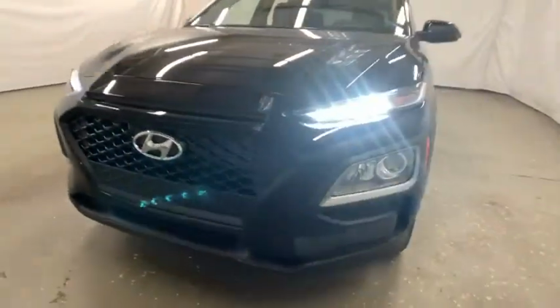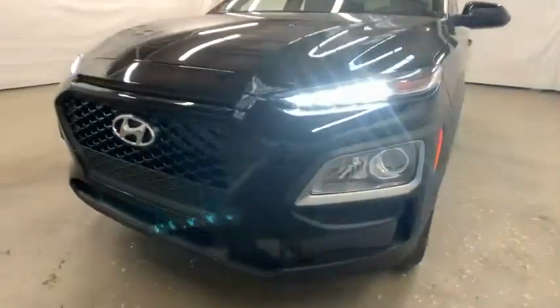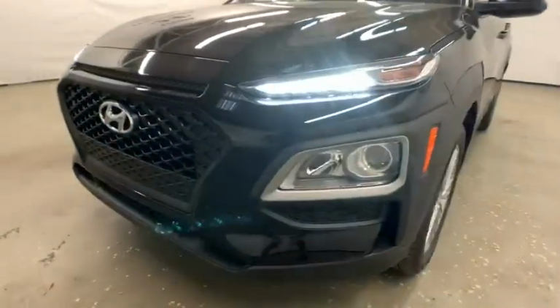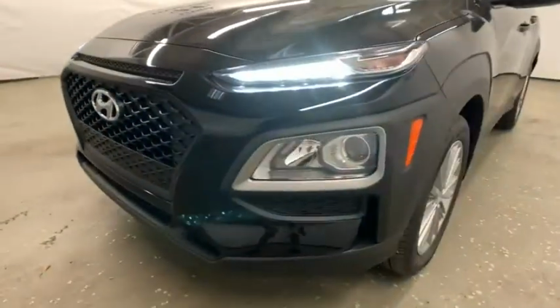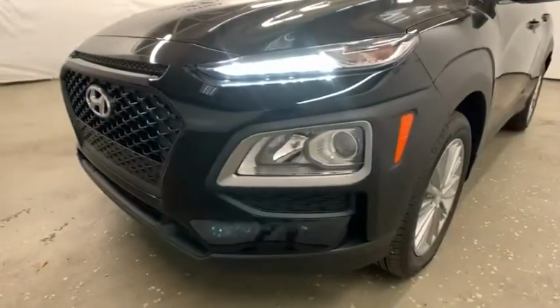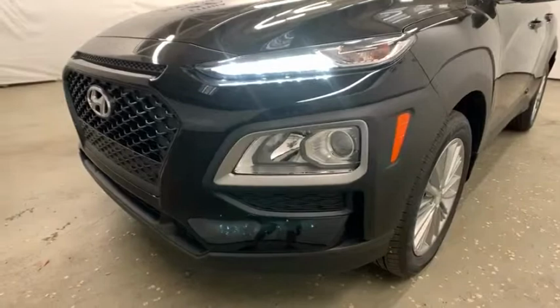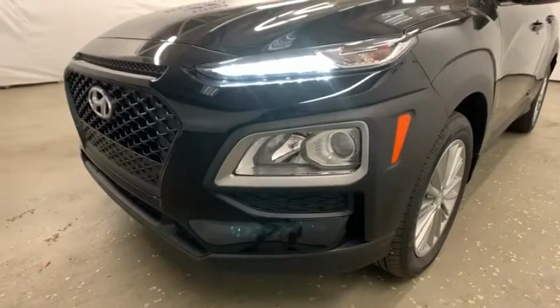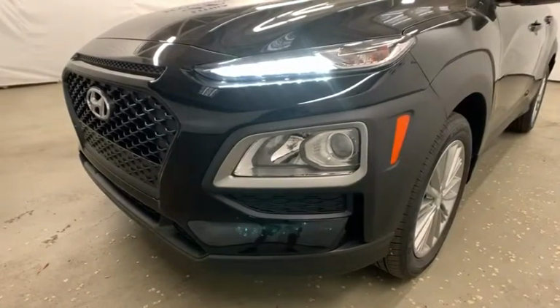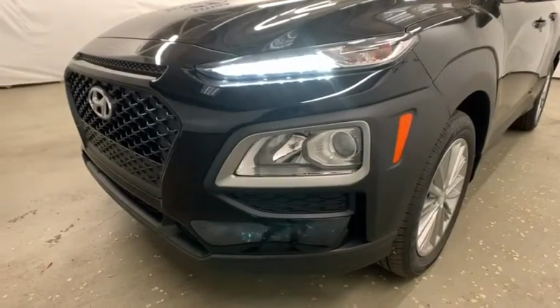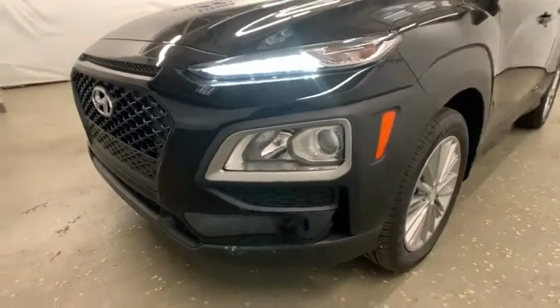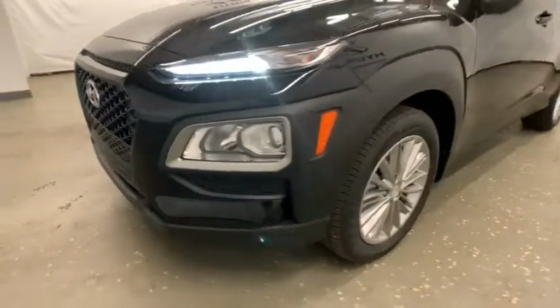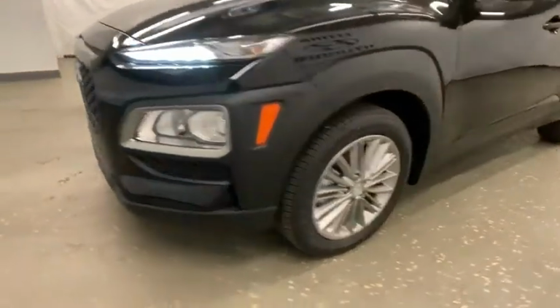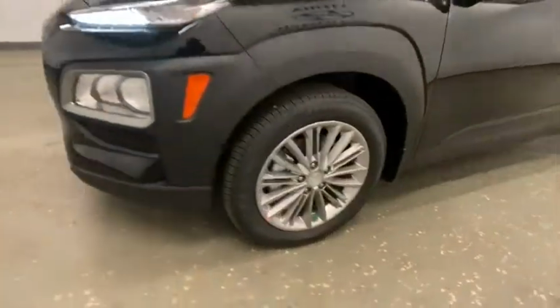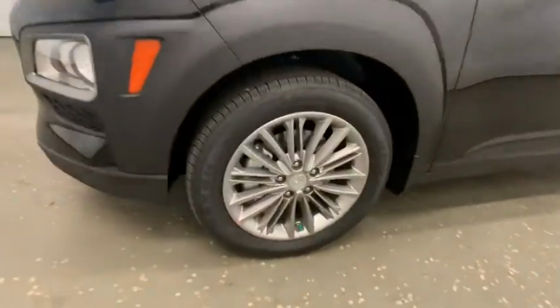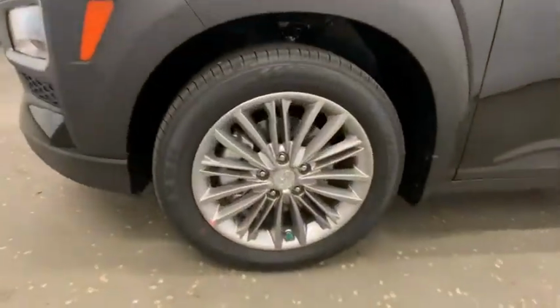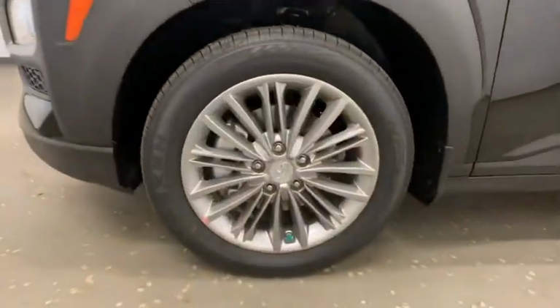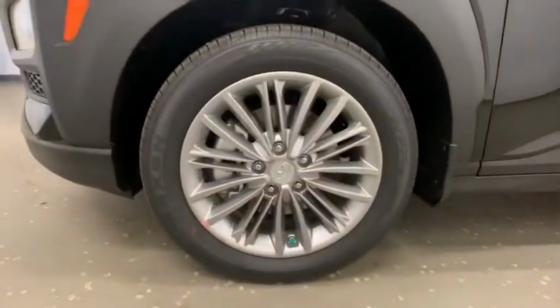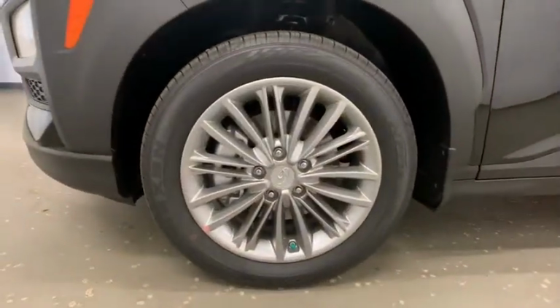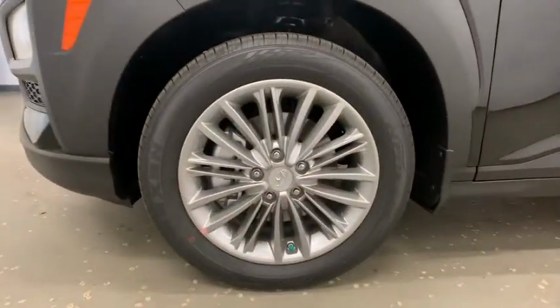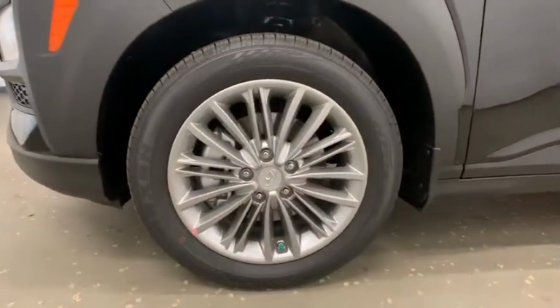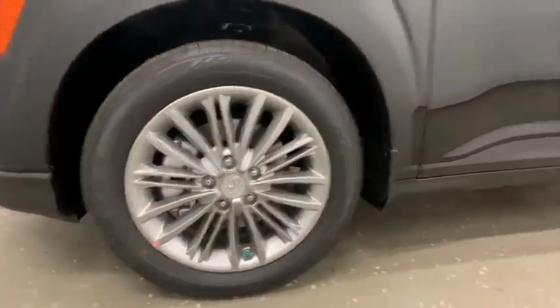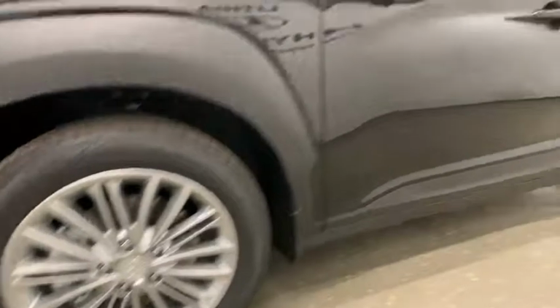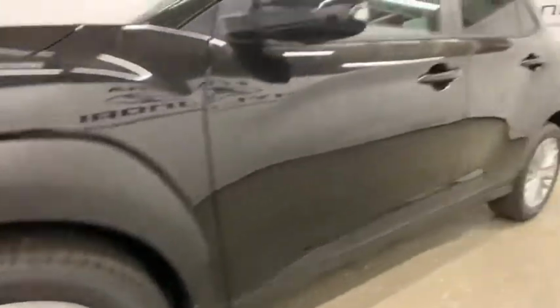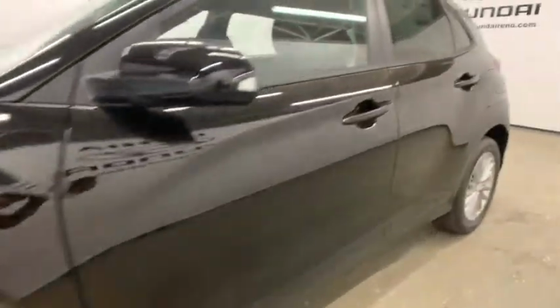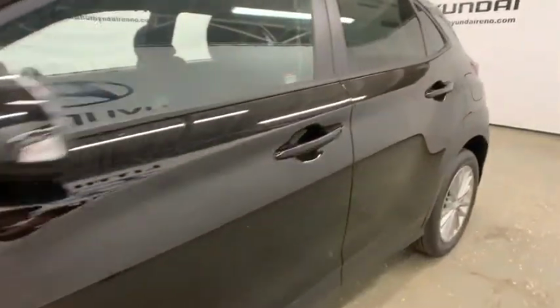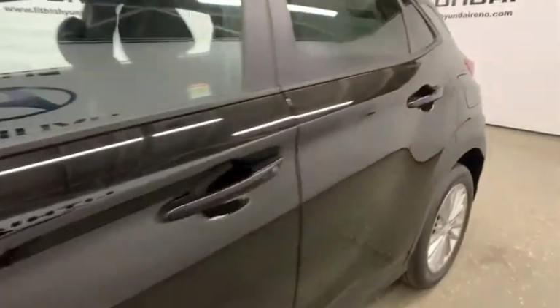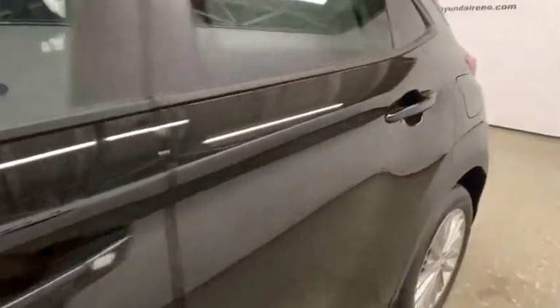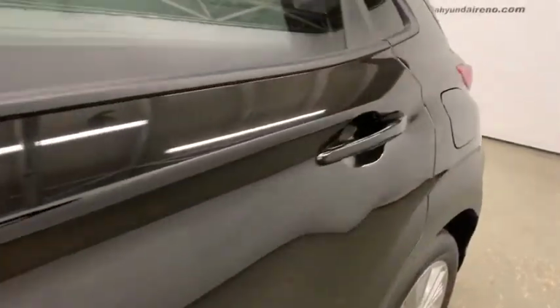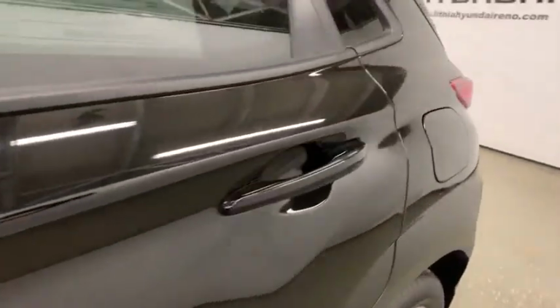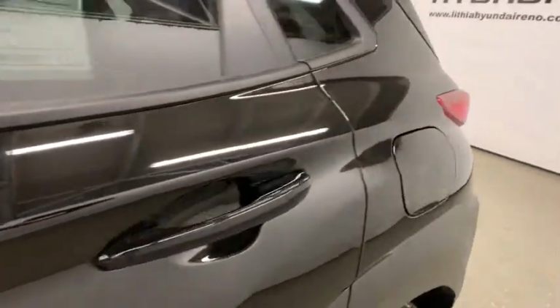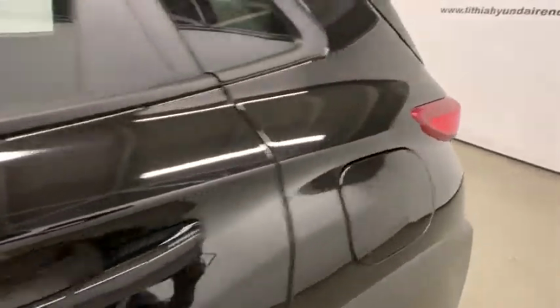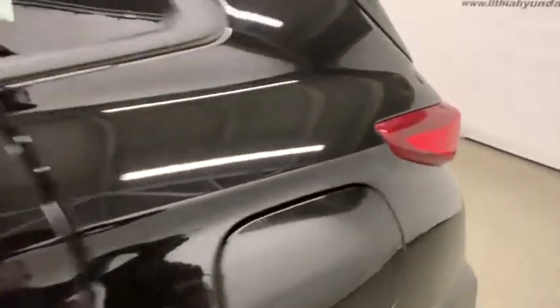Auto off headlights, AM FM stereo radio, rear defrost, passenger airbag, MP3 player, power windows, heated driver's seat. Come see the car for yourself.